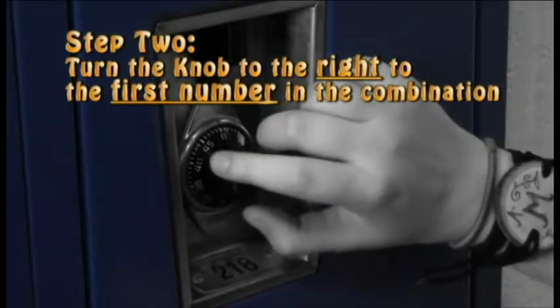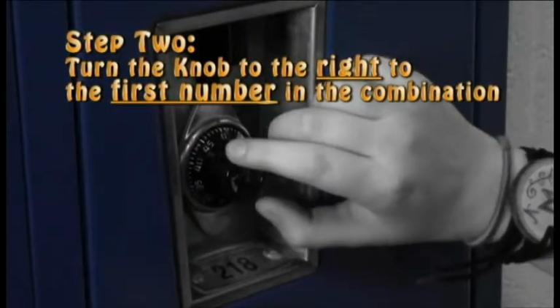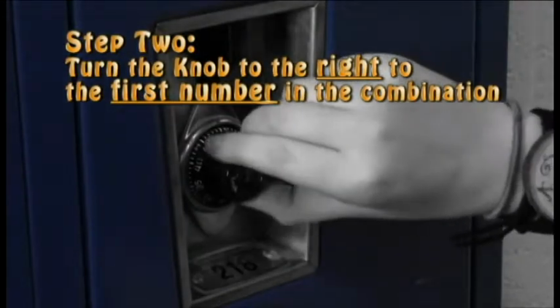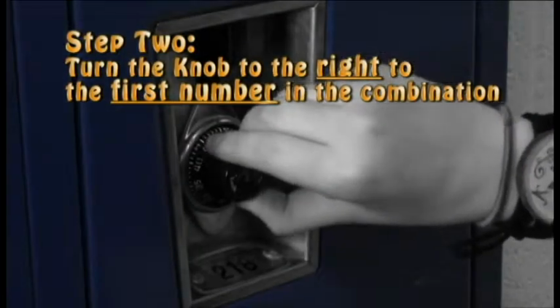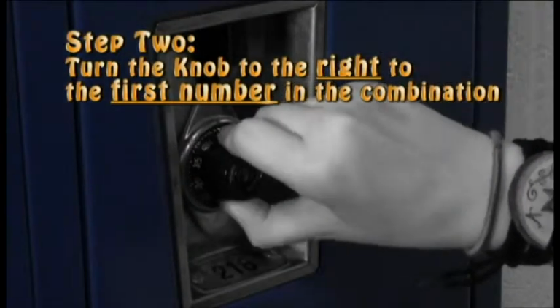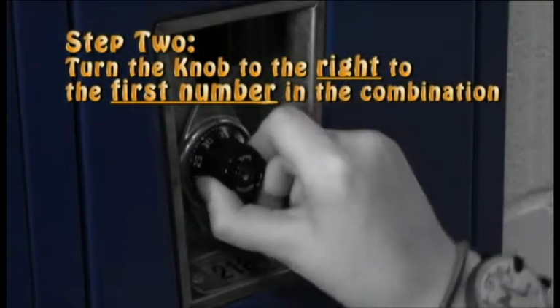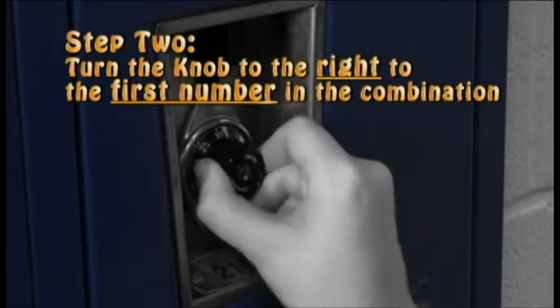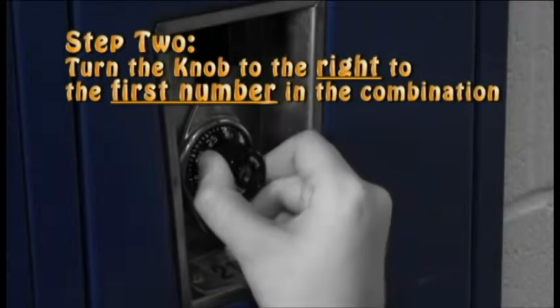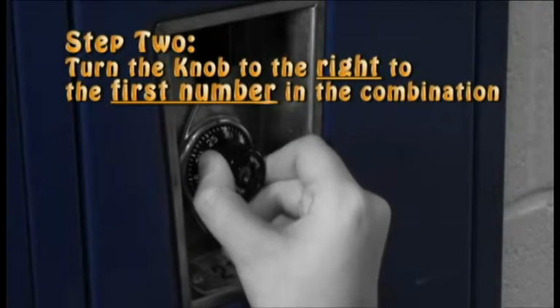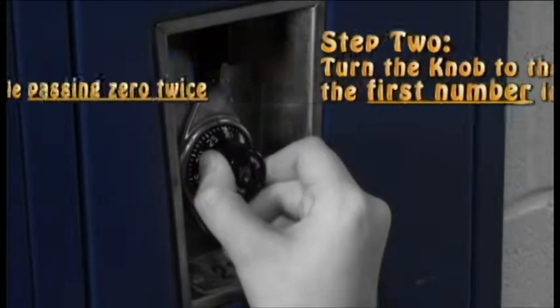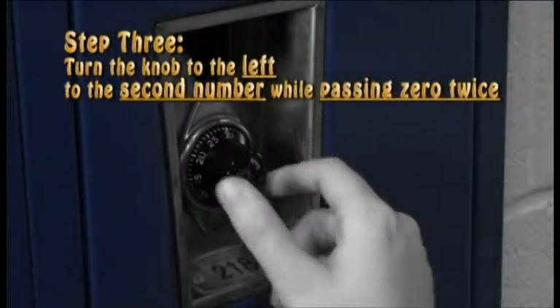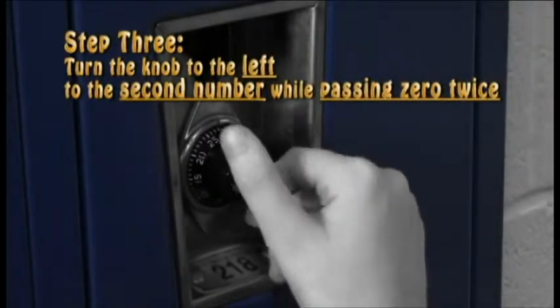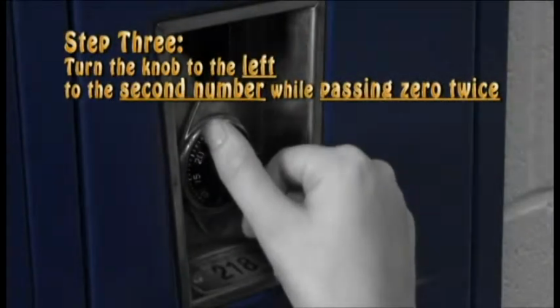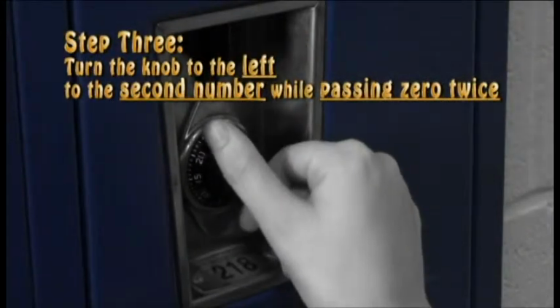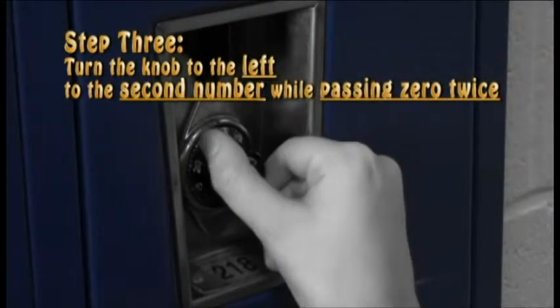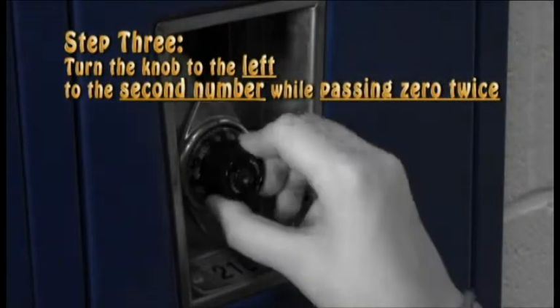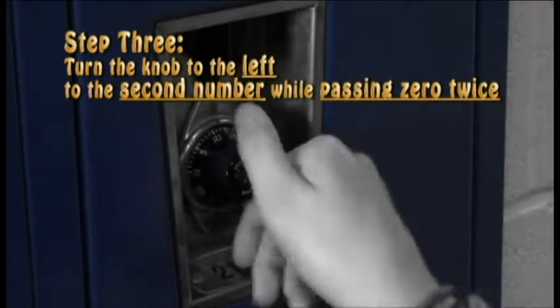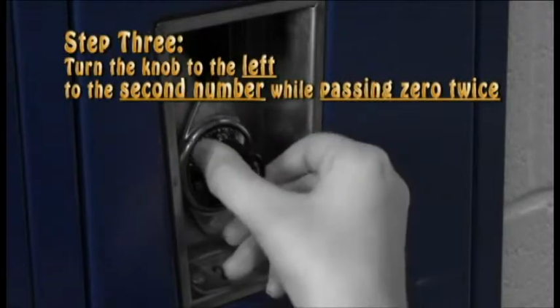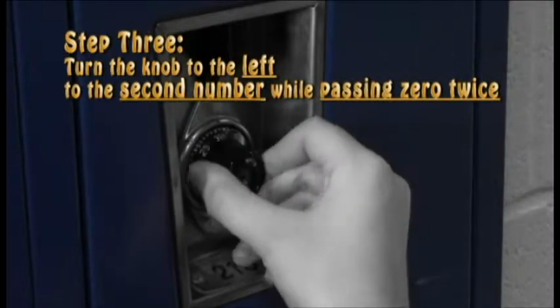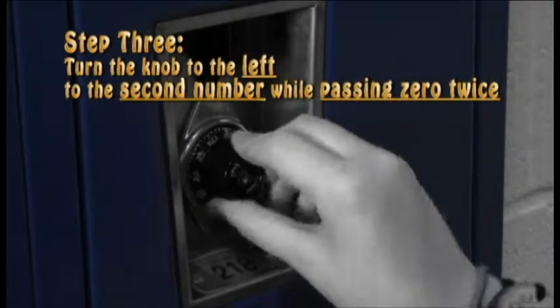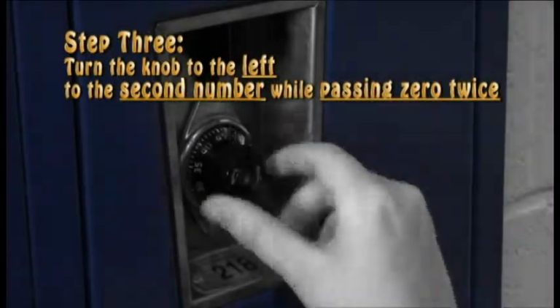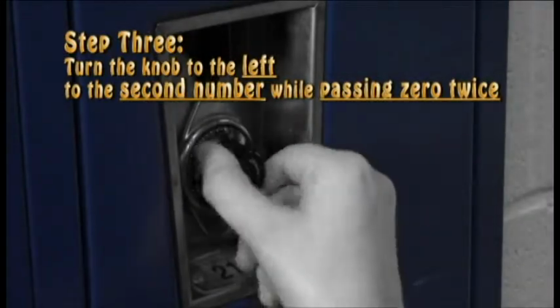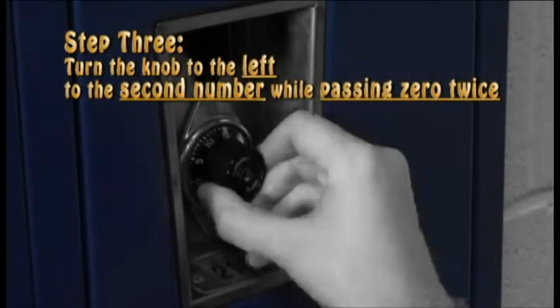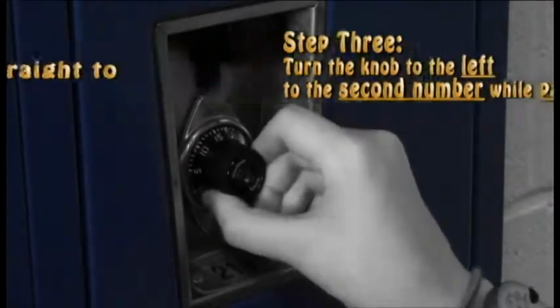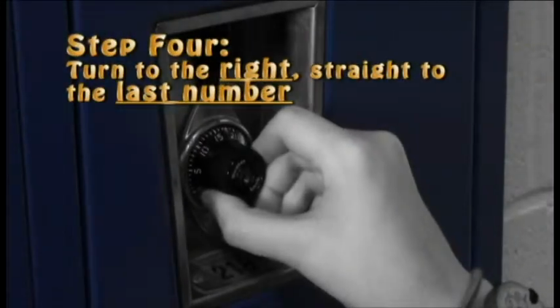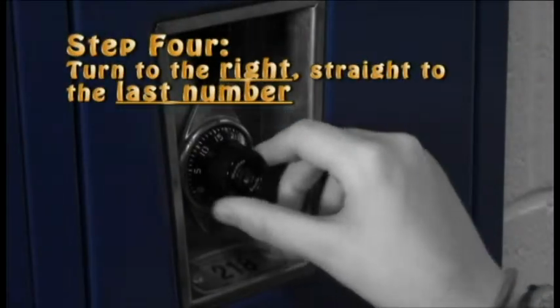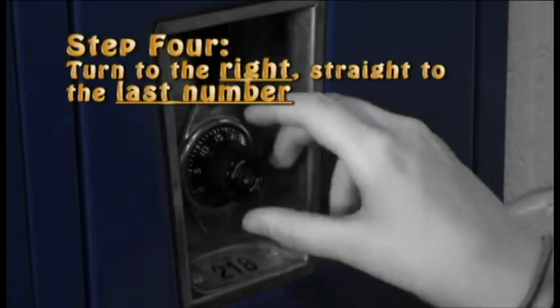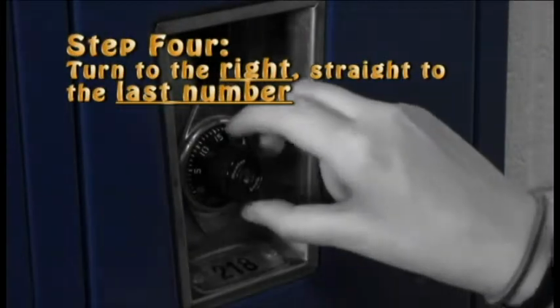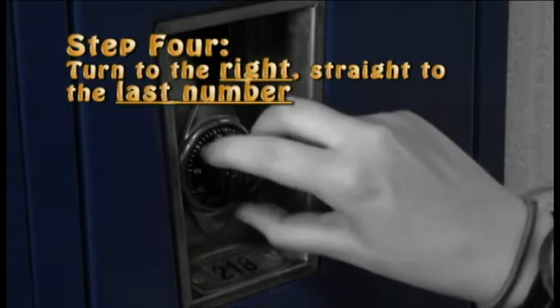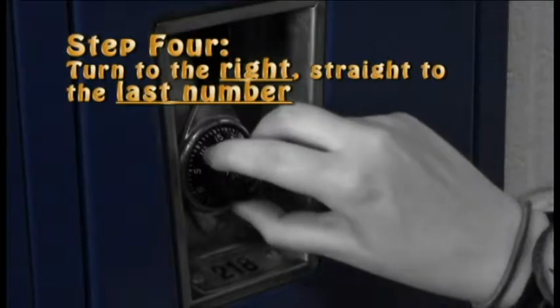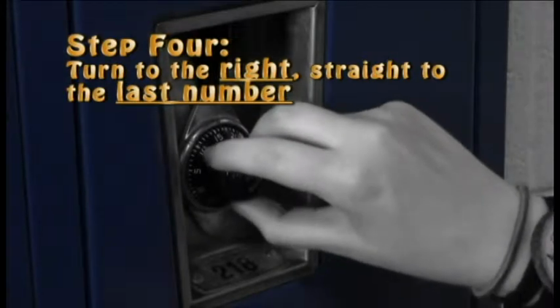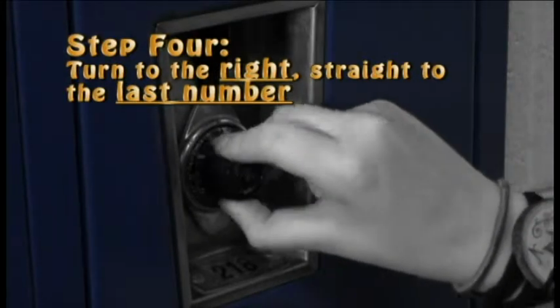Step 2: Turn the knob to the right to the first number in the combination. Step 3: Turn the knob to the left to the second number while passing zero twice. Step 4: Turn to the right straight to the last number.